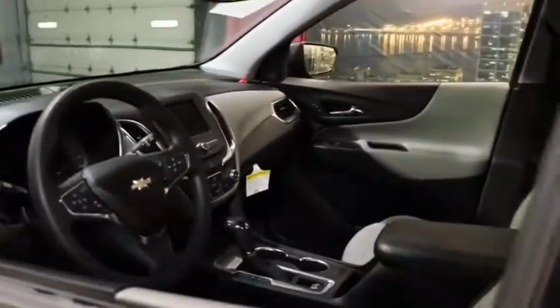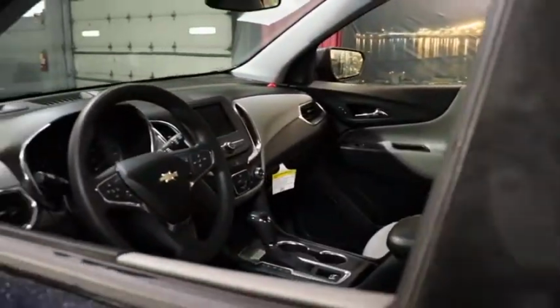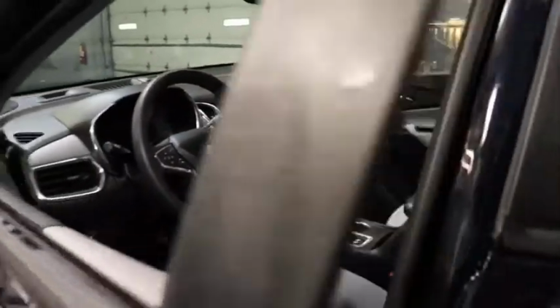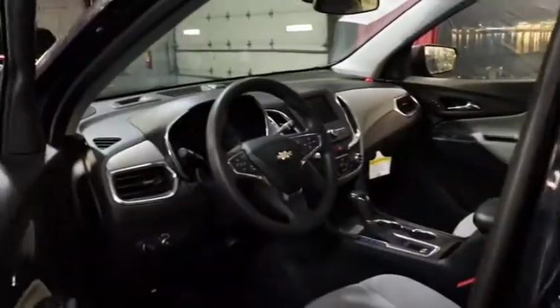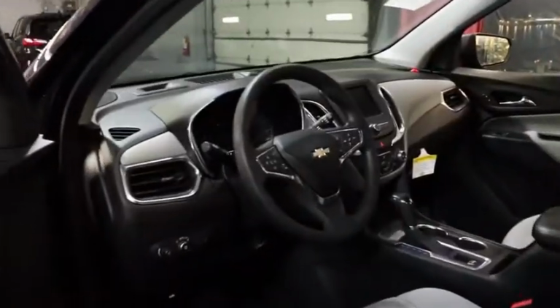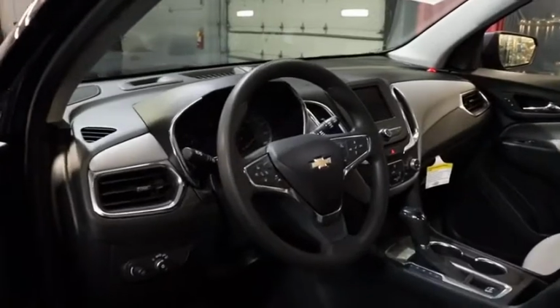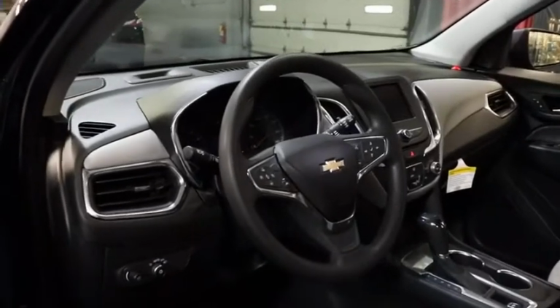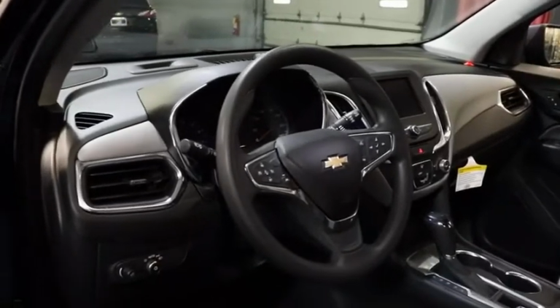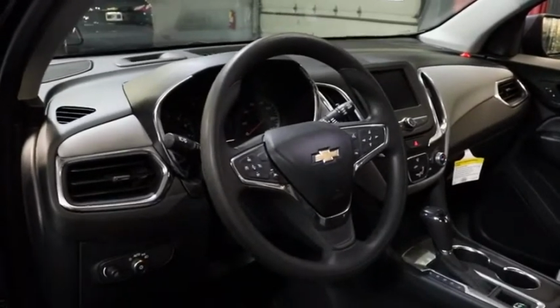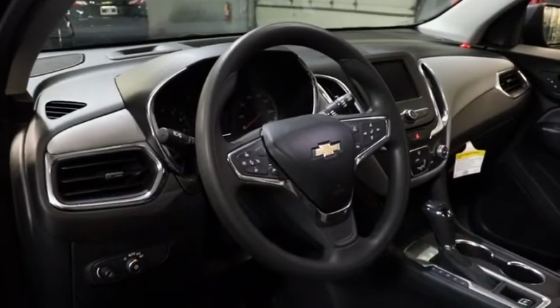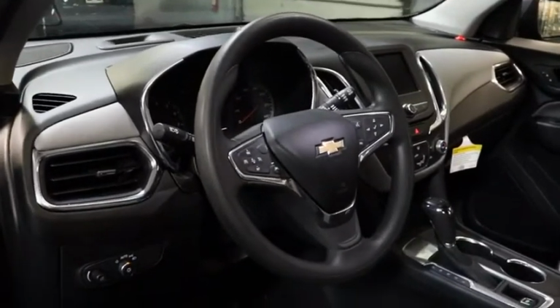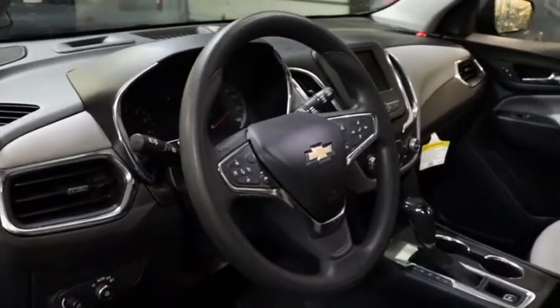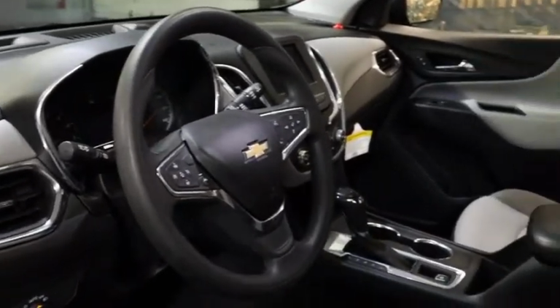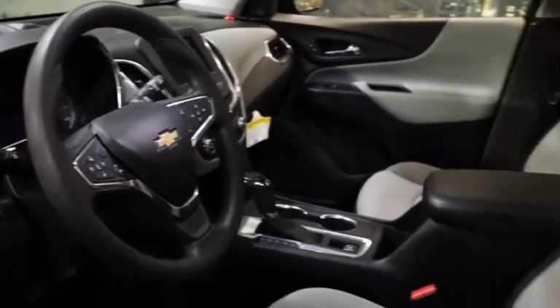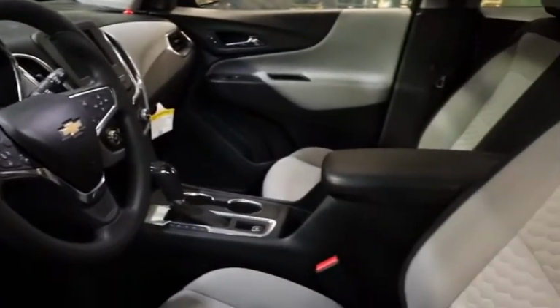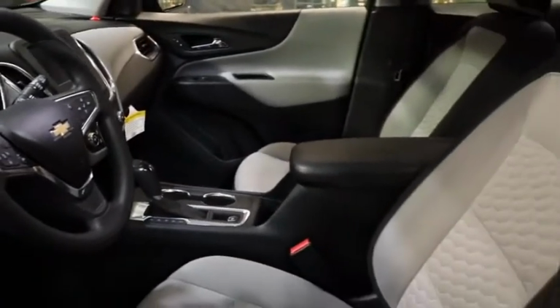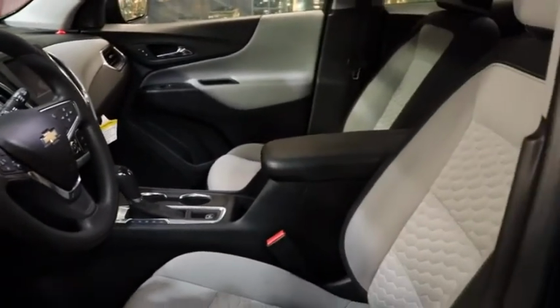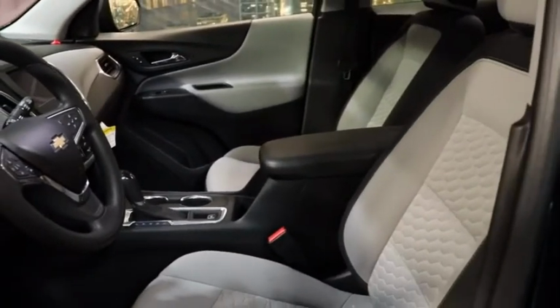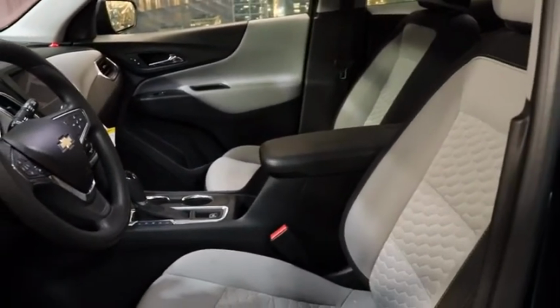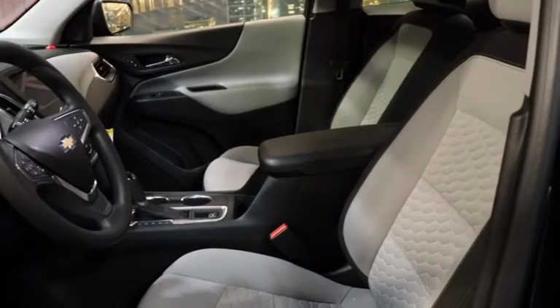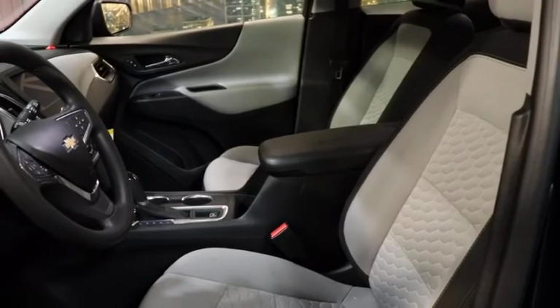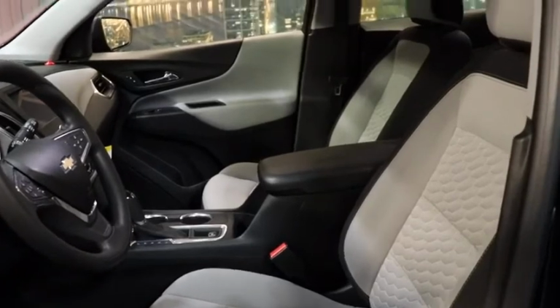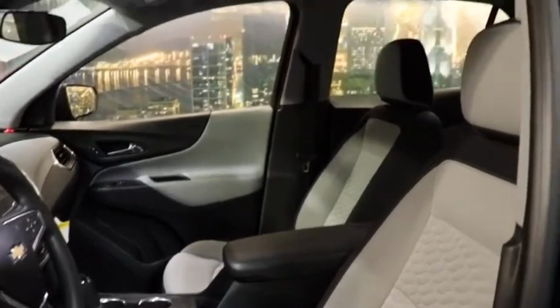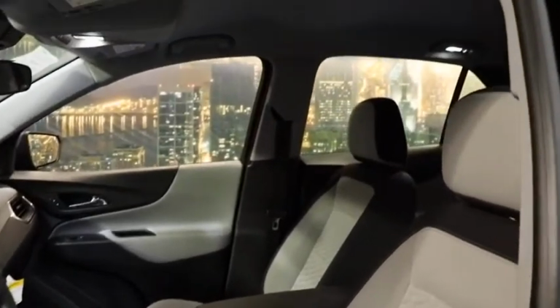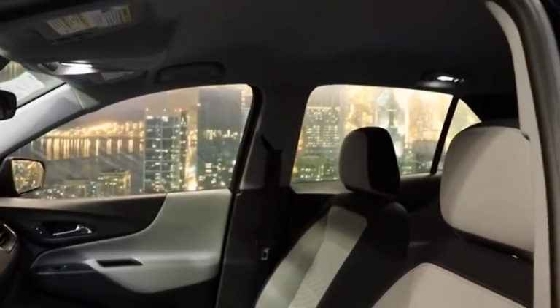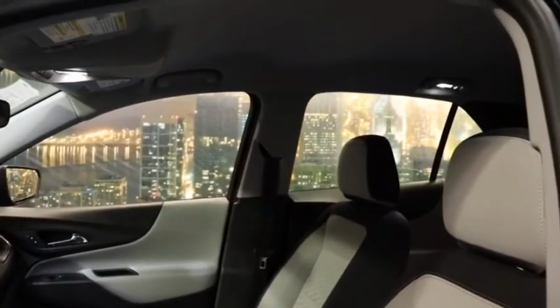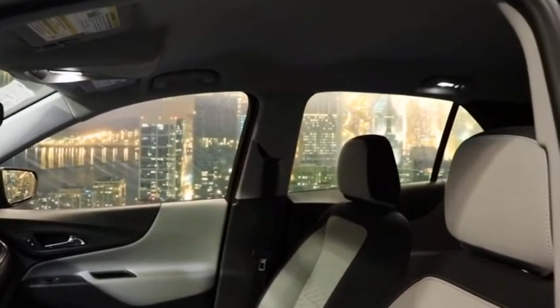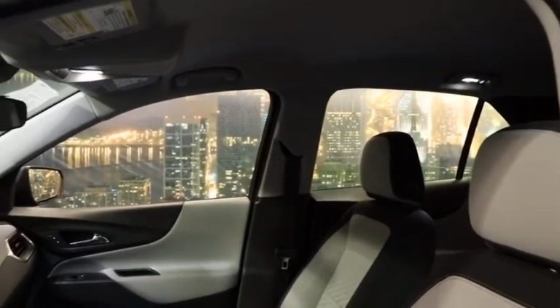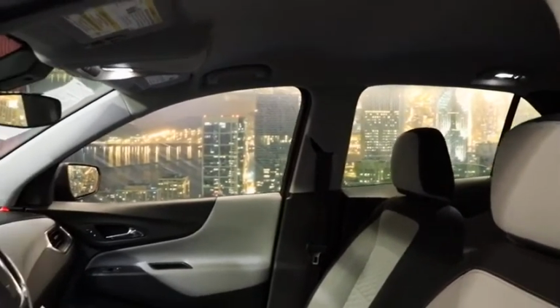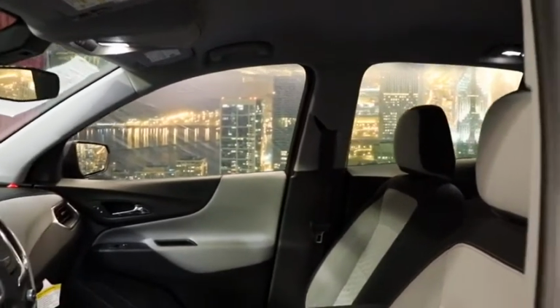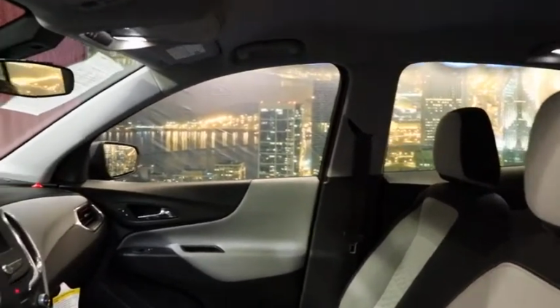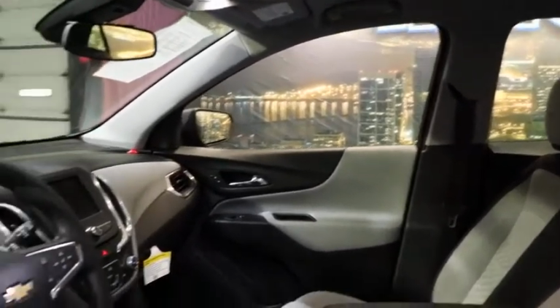Traction control, dual airbags, power steering, alloy wheels, four-wheel disc brakes, compass, trip computer, security system, electronic stability control, rear window defroster.